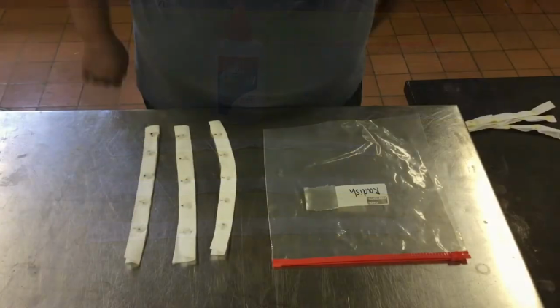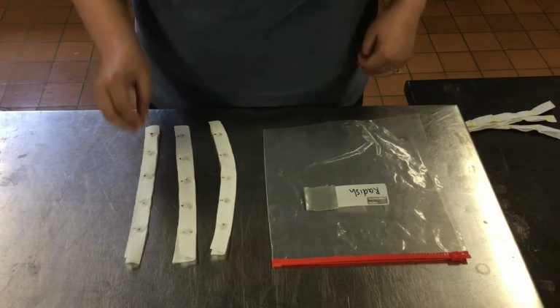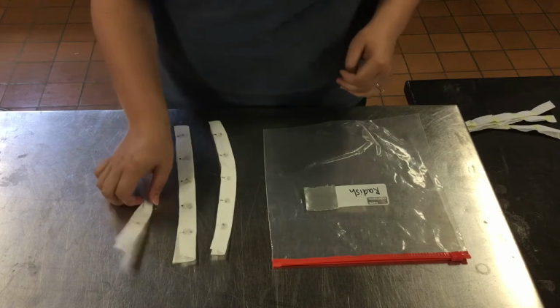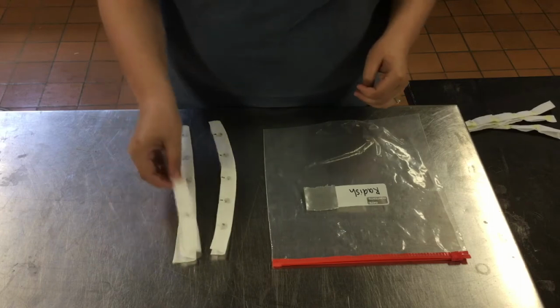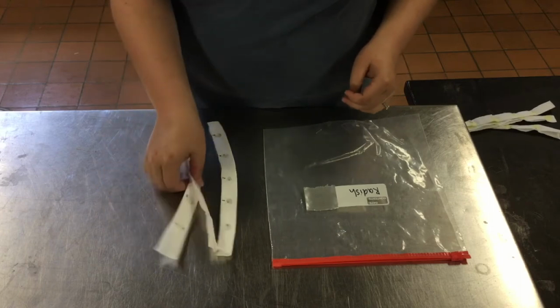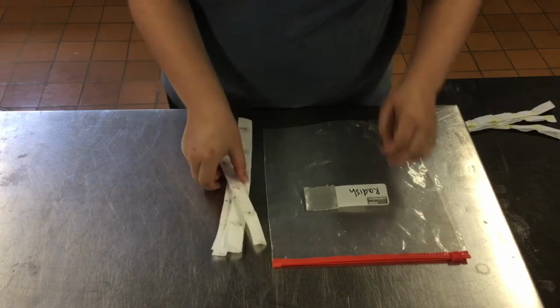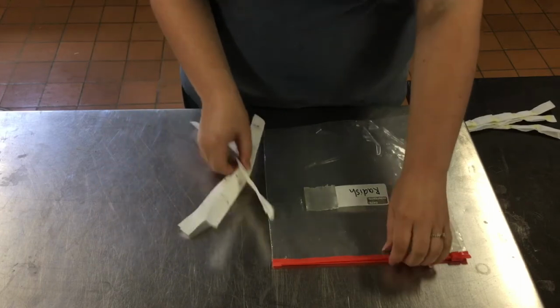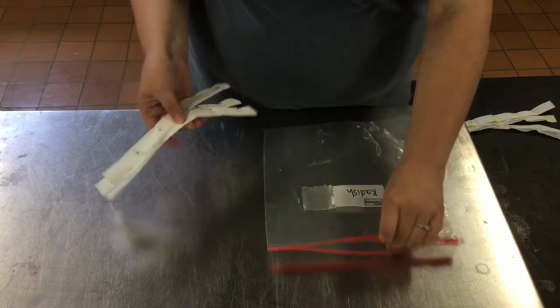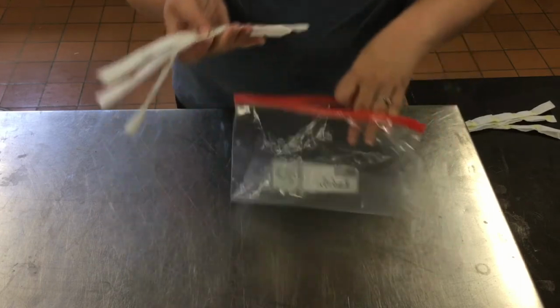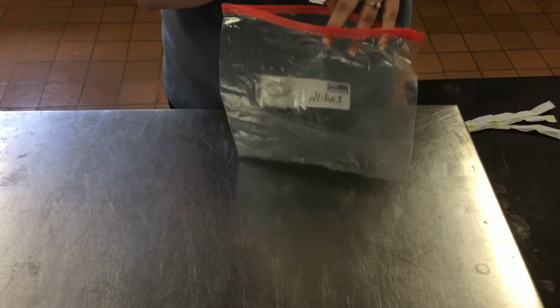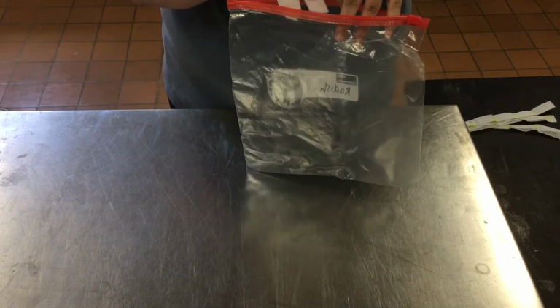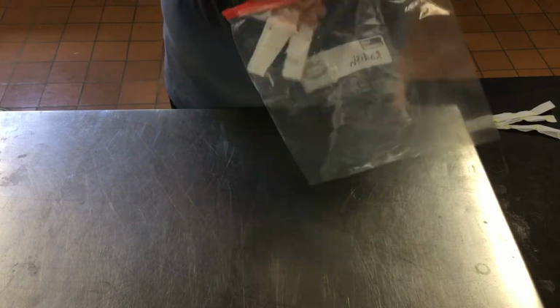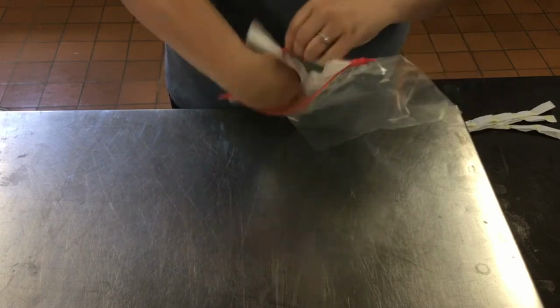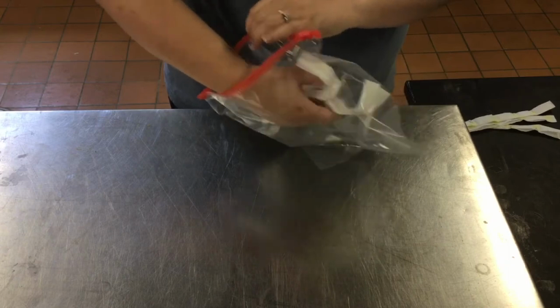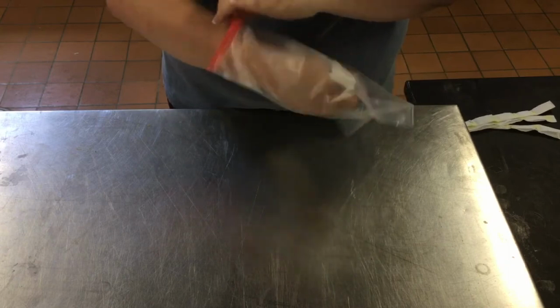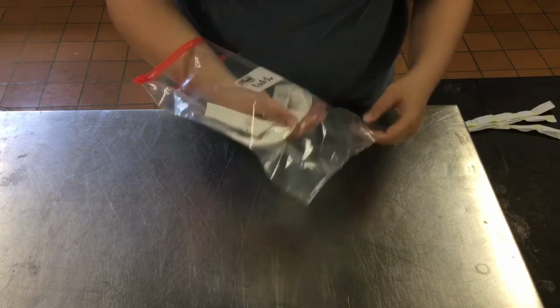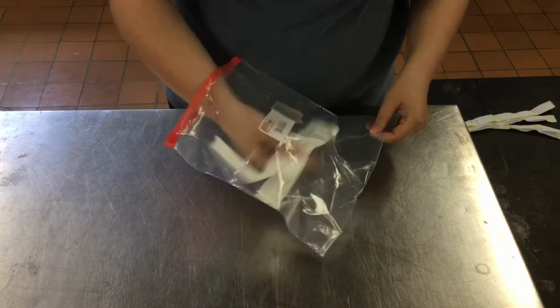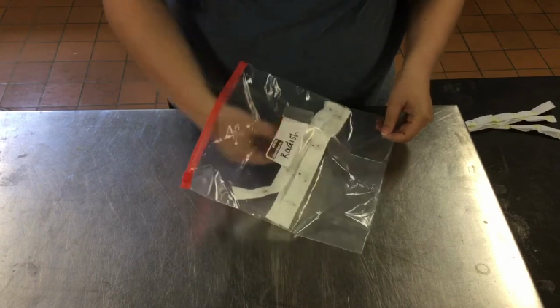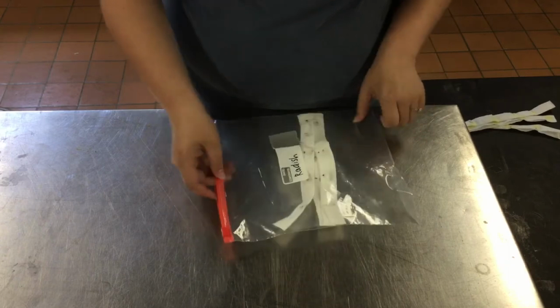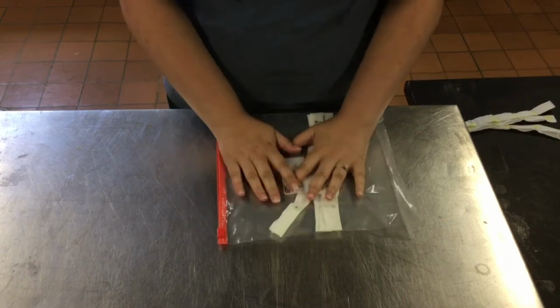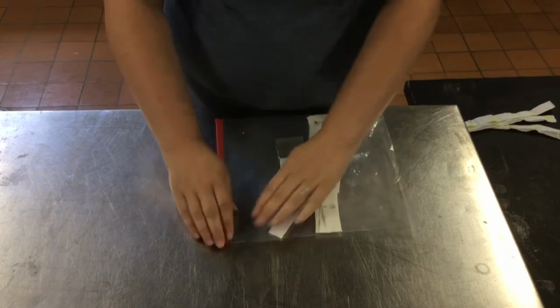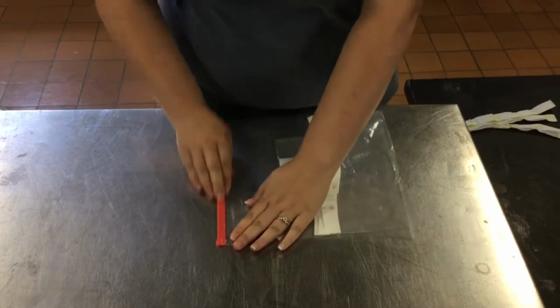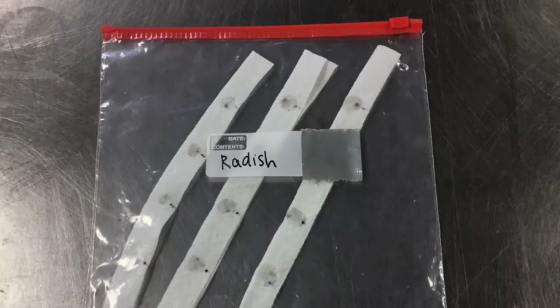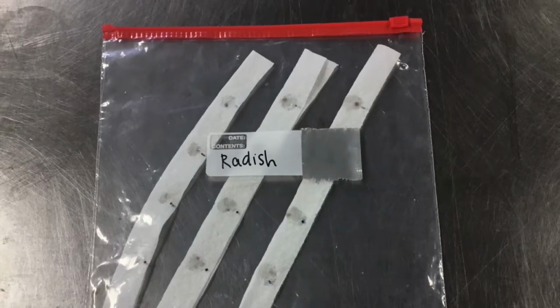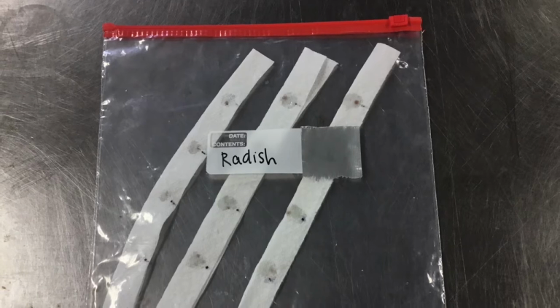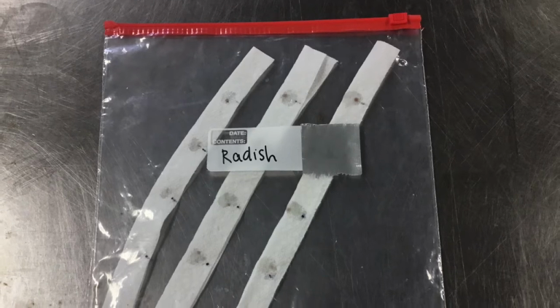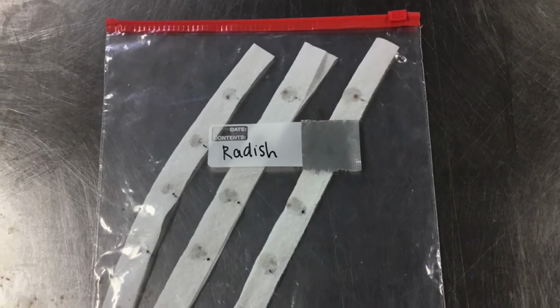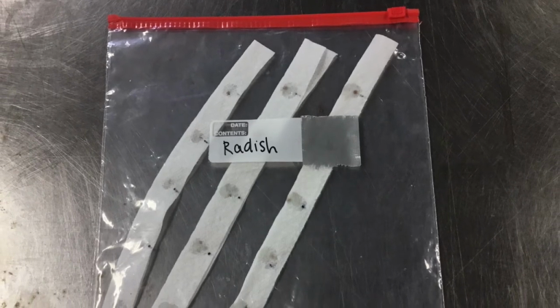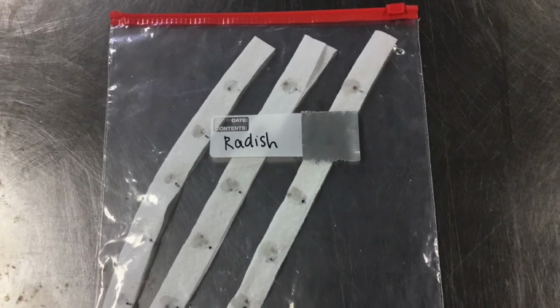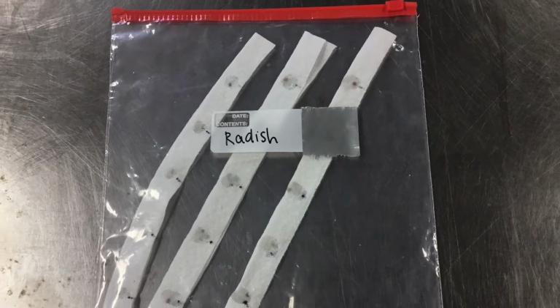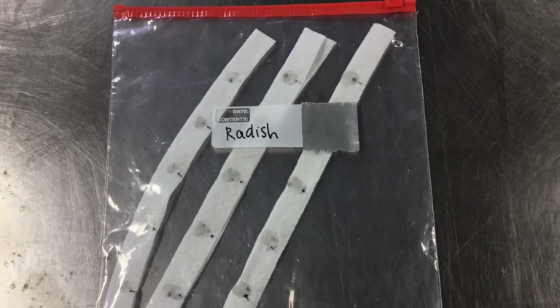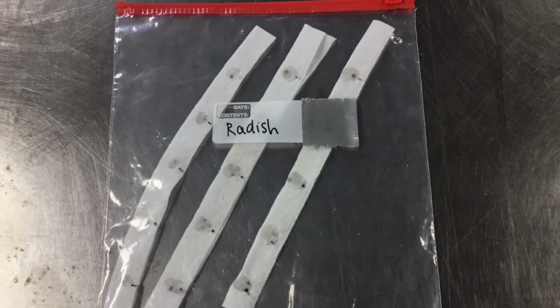Once it has dried, place your seed tape in an airtight container such as a plastic bag. Remember to use your permanent marker to label your container with the seed type. Store this bag in a cool and dry location until you're ready to plant.